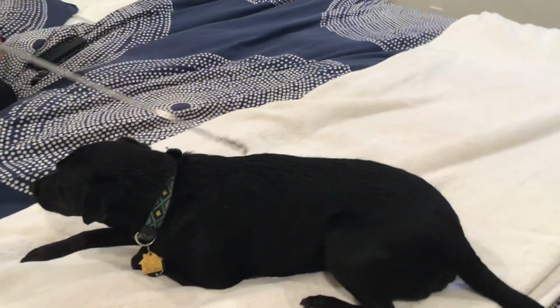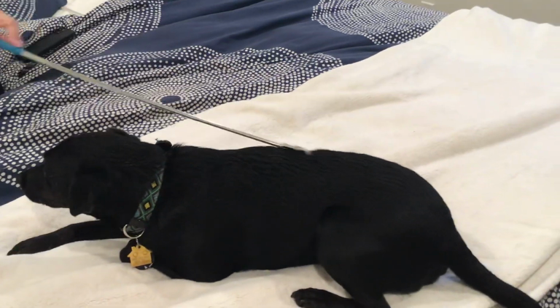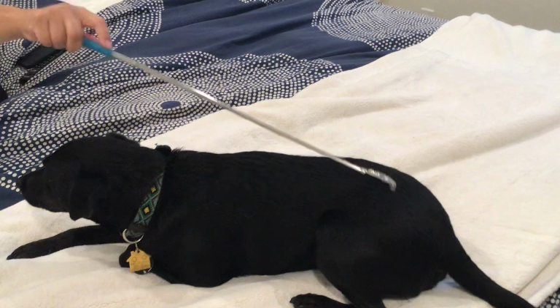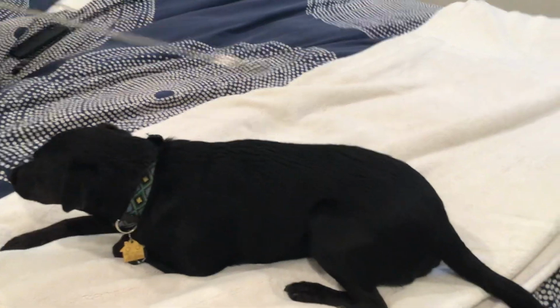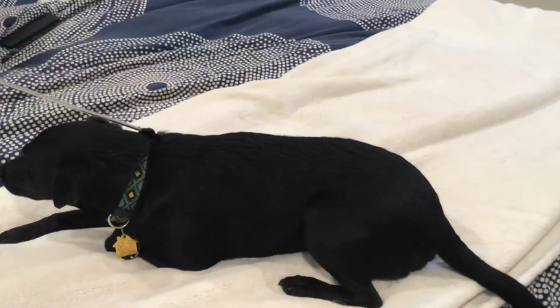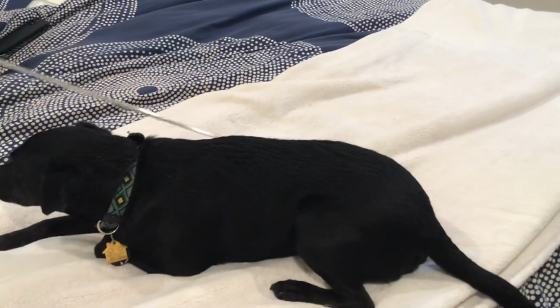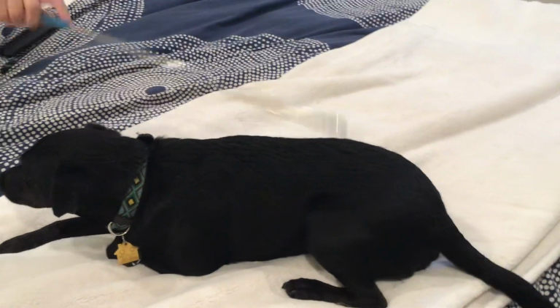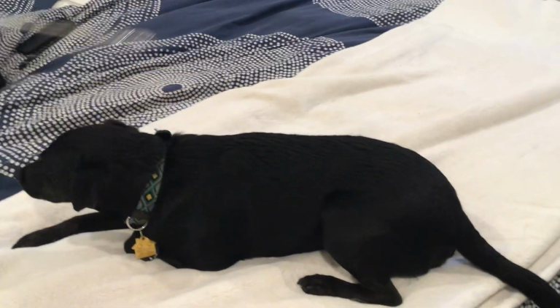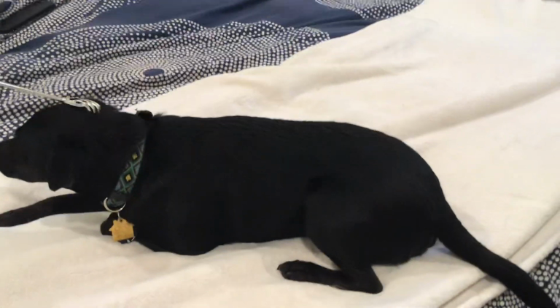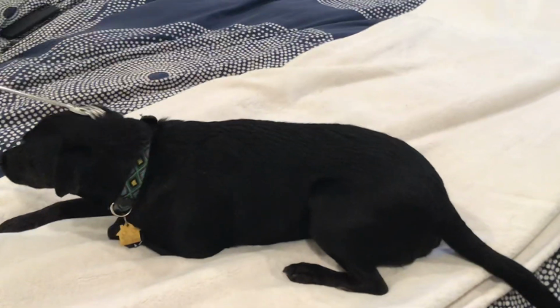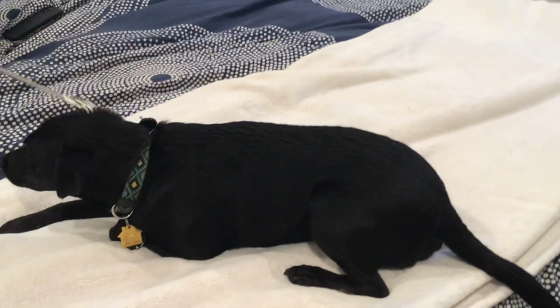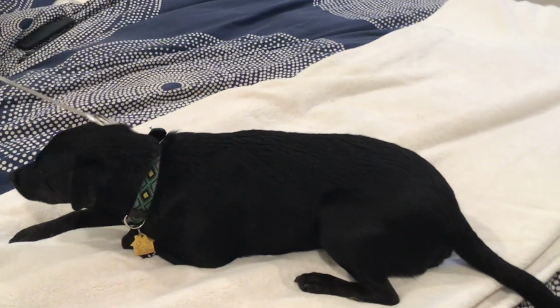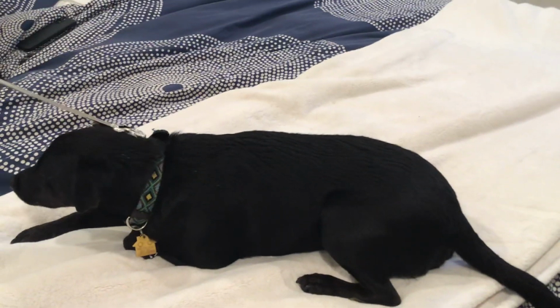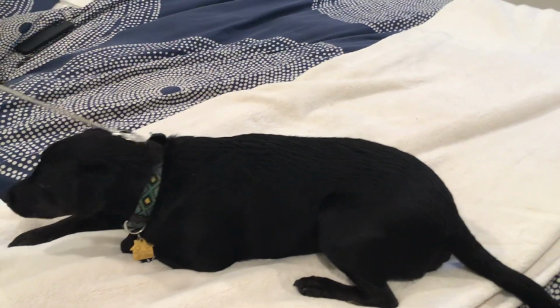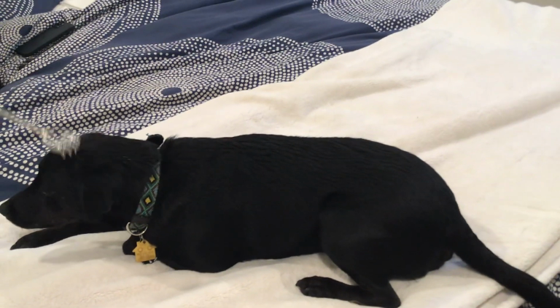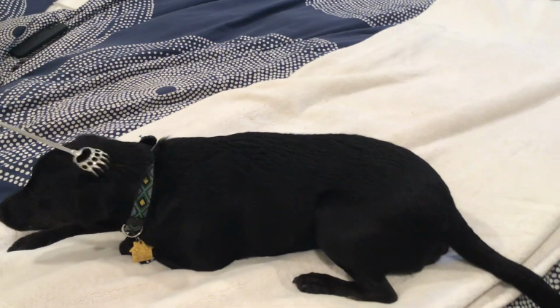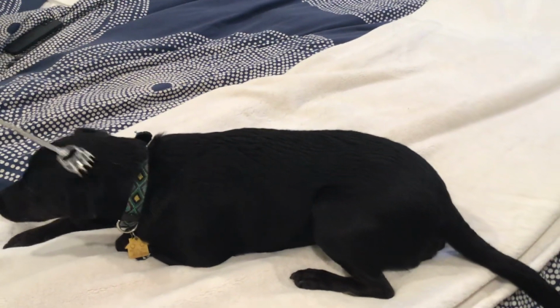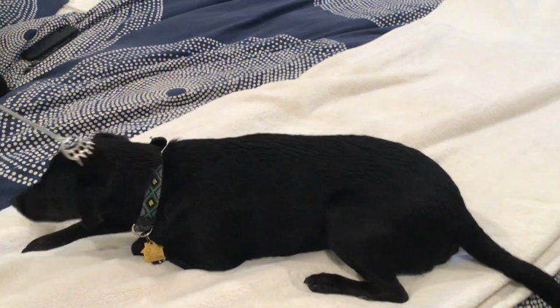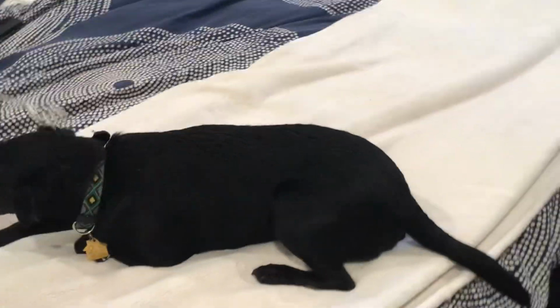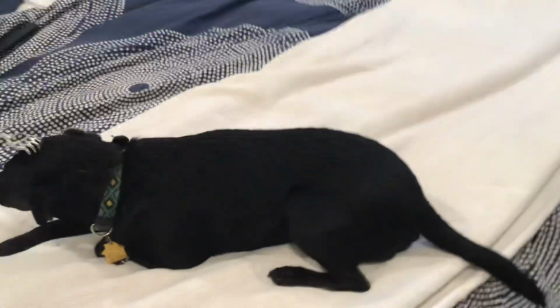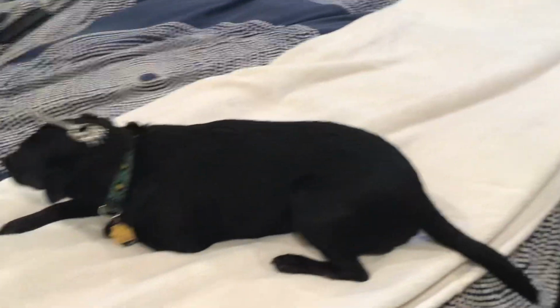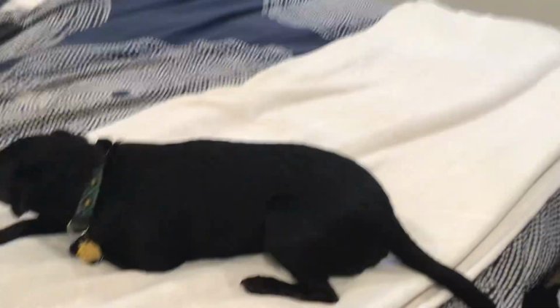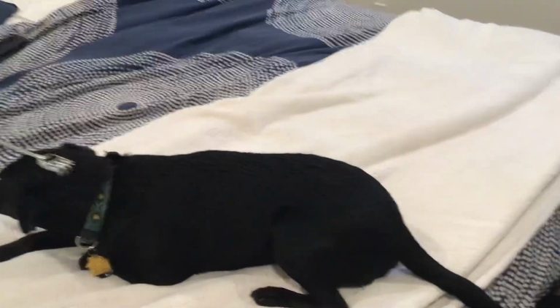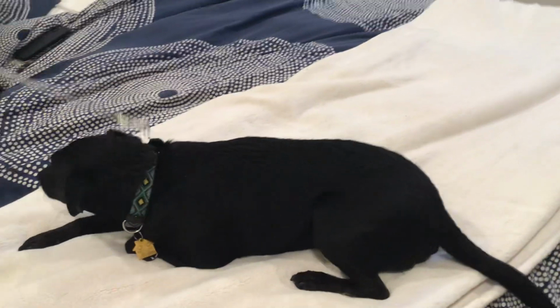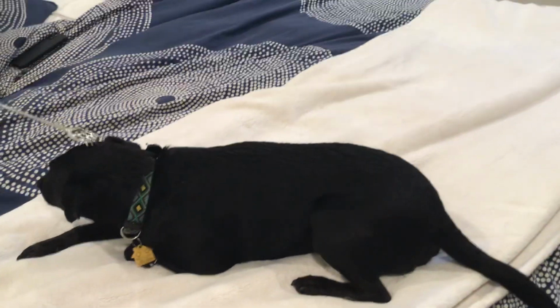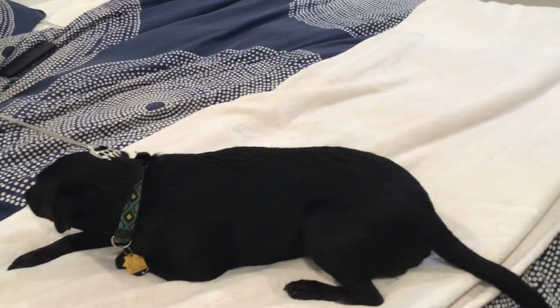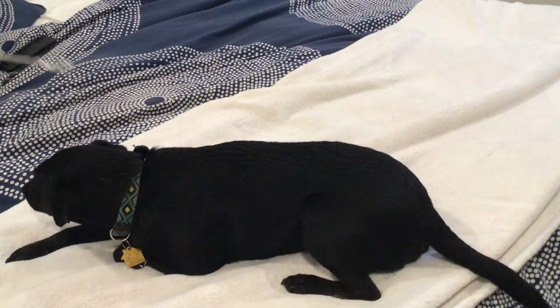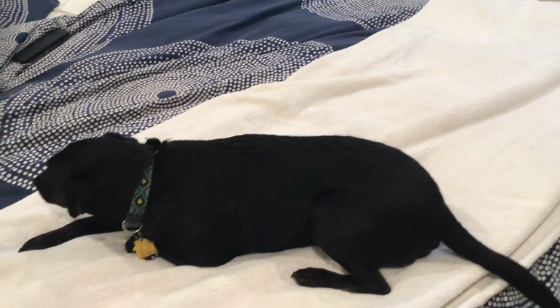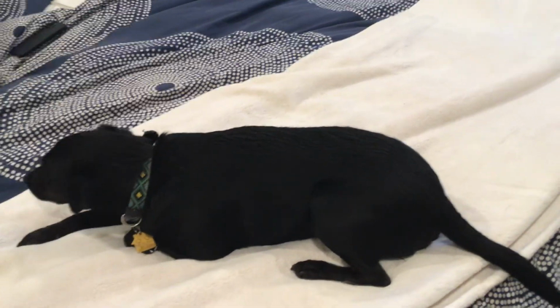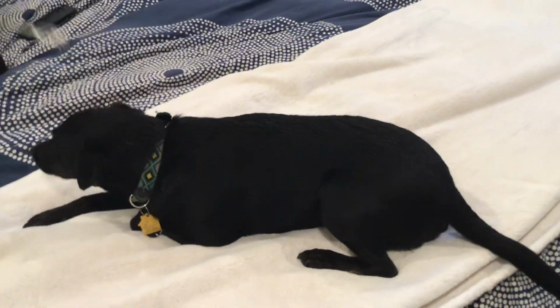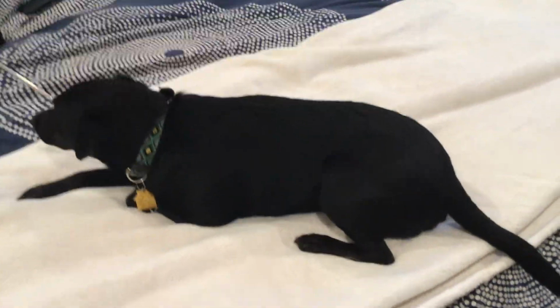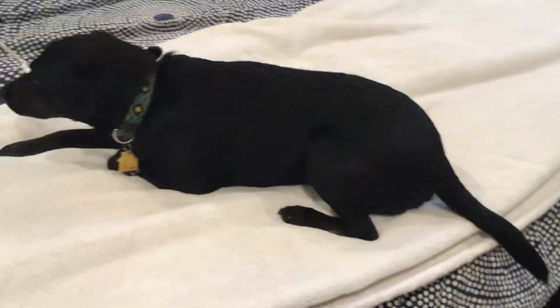And if it's just really bugging you that they keep scratching, just get a back scratcher out and start scratching their back and find that scab and get rid of it. Just a little tip for all you dog lovers out there.